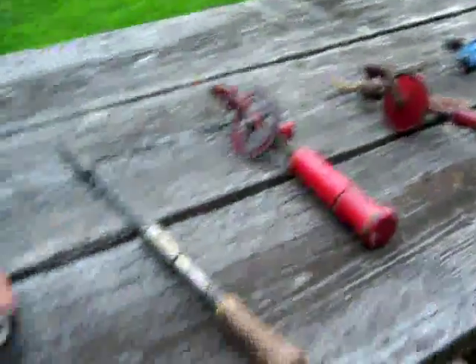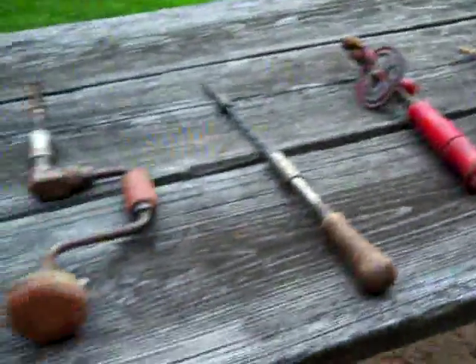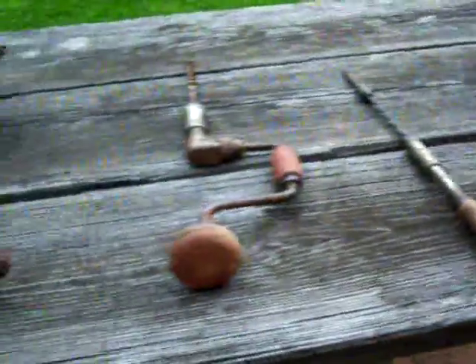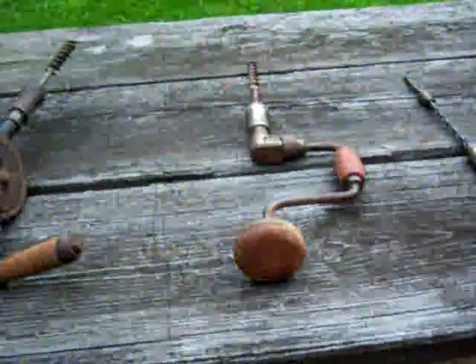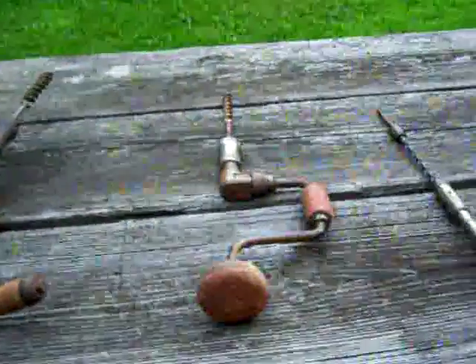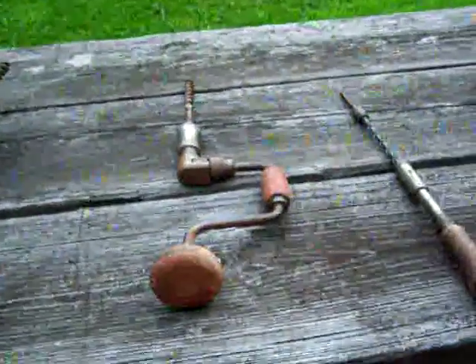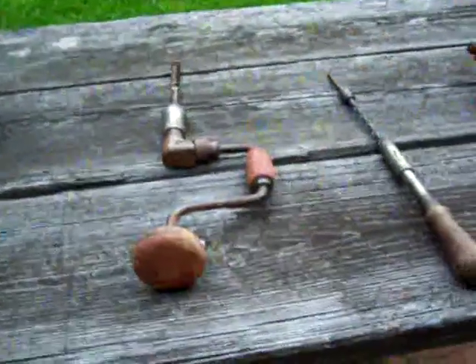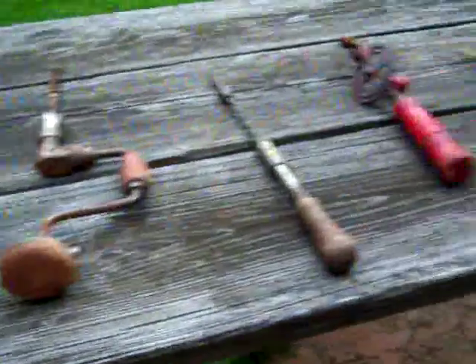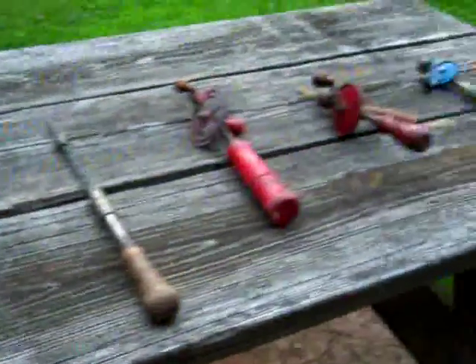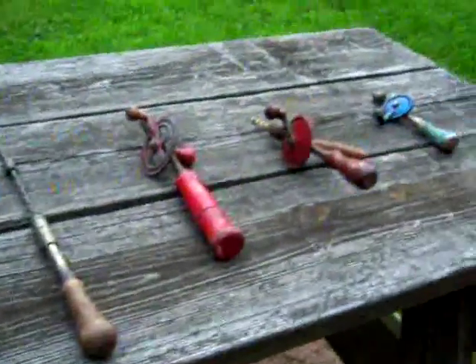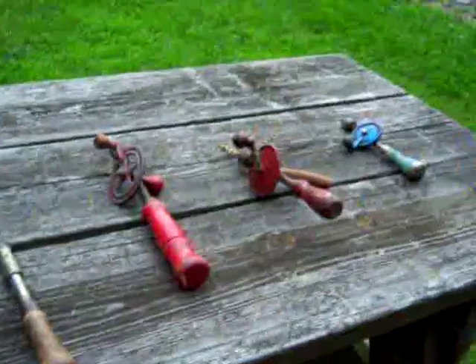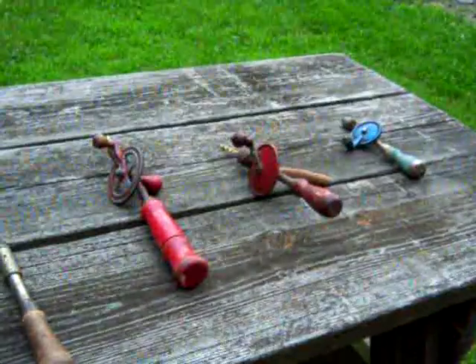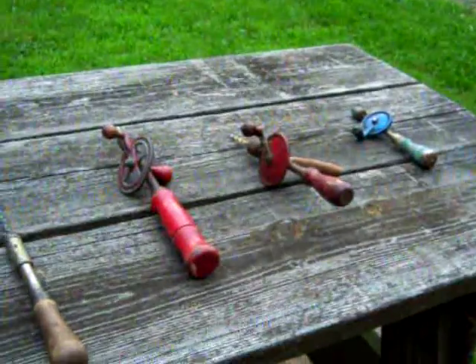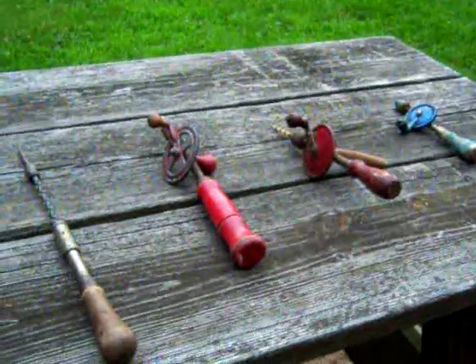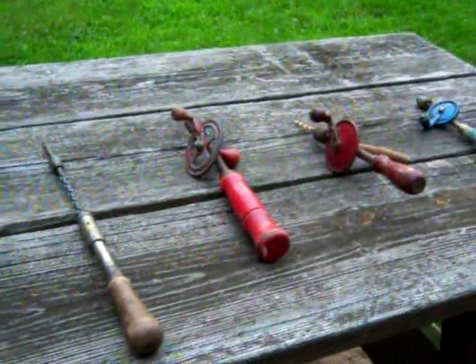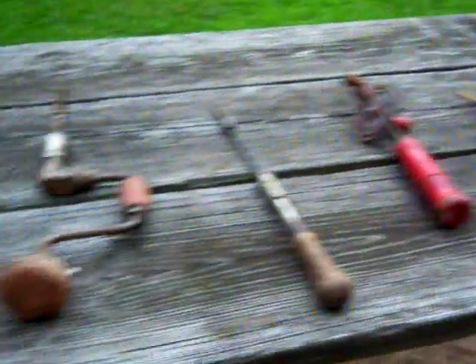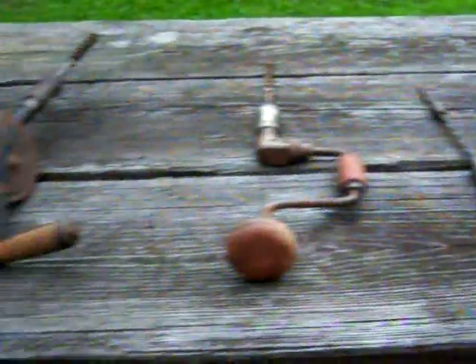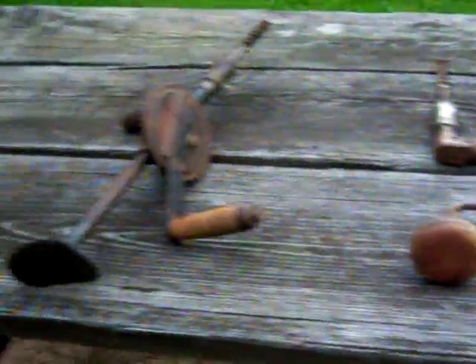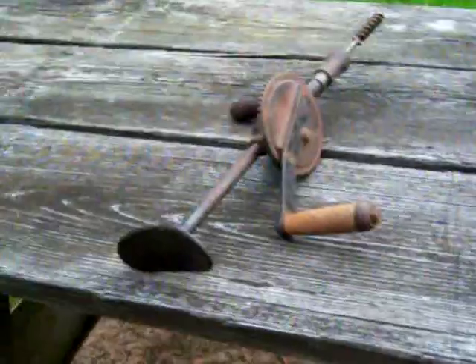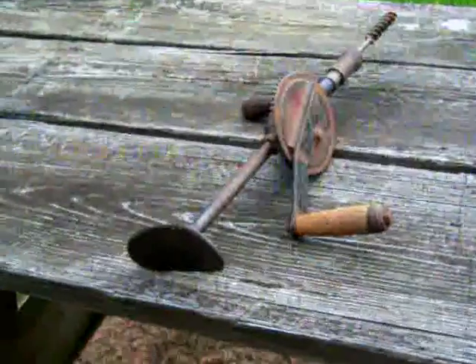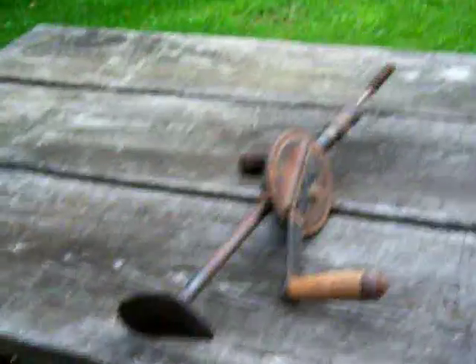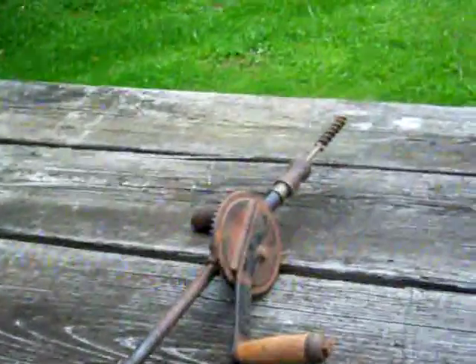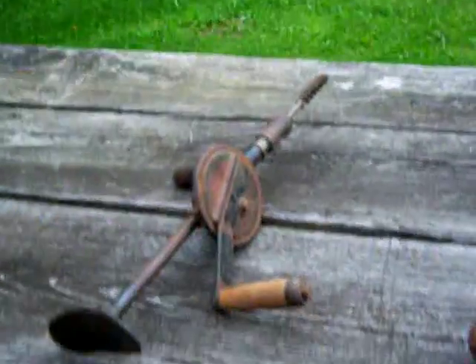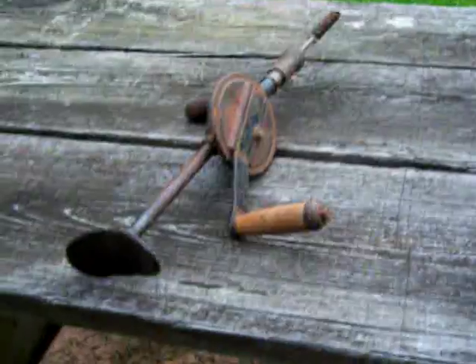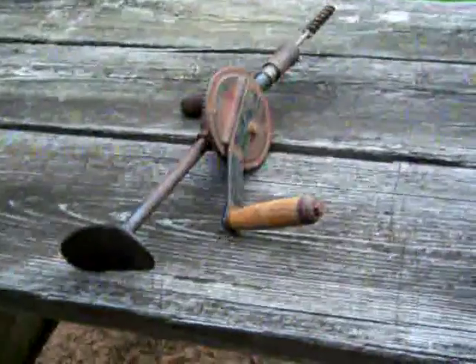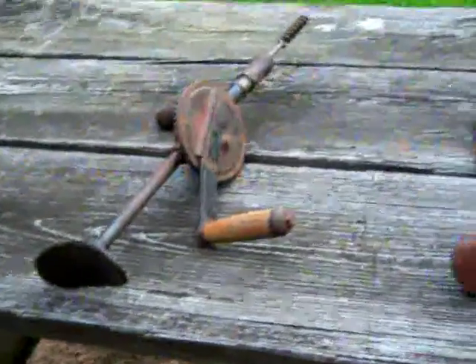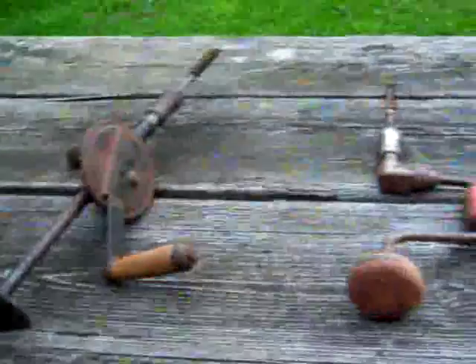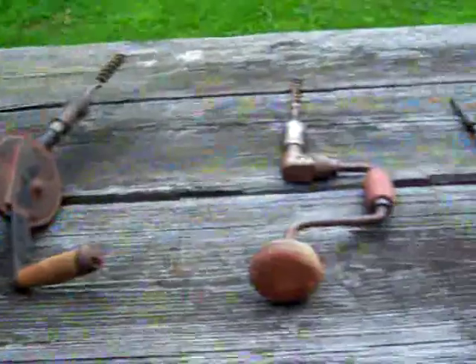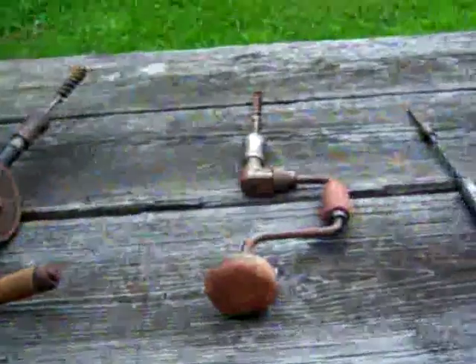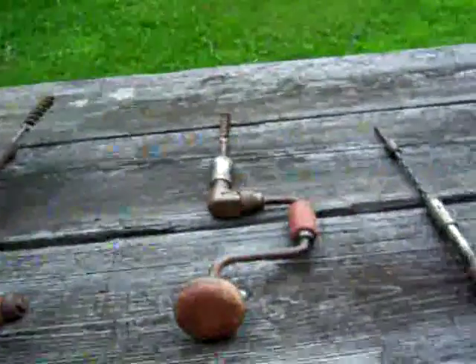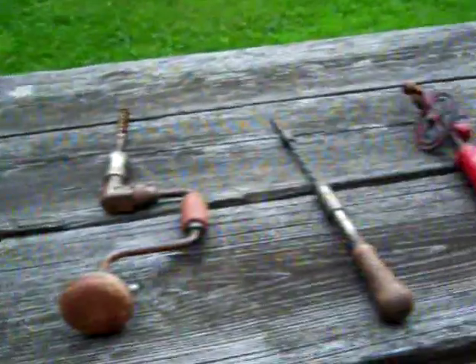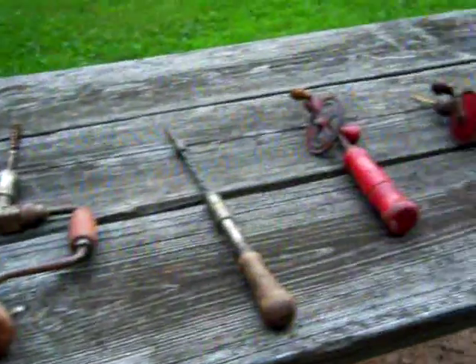I just want to share this with you guys — maybe you can appreciate it a little better how easily and quickly we do things today, and see where we've come from. Those battery power drills that we all have today.